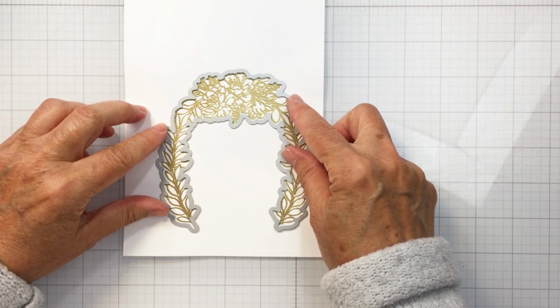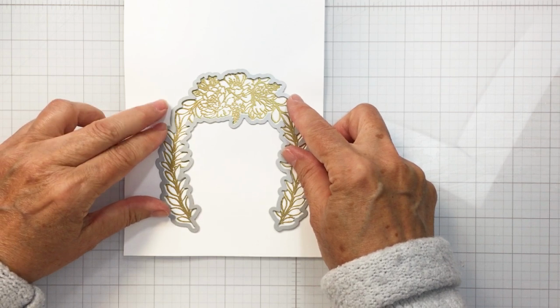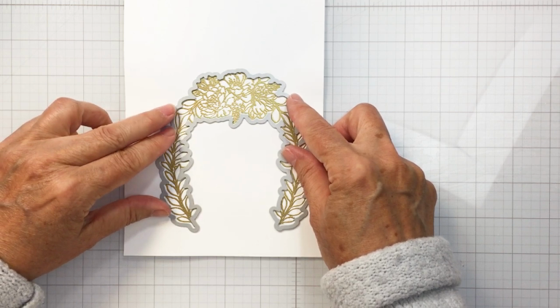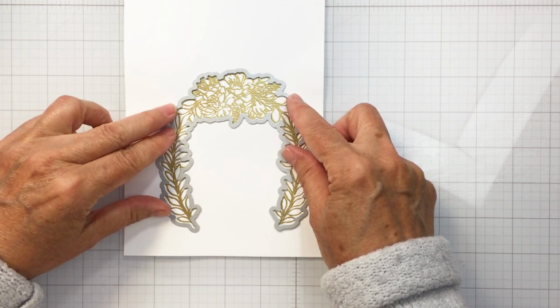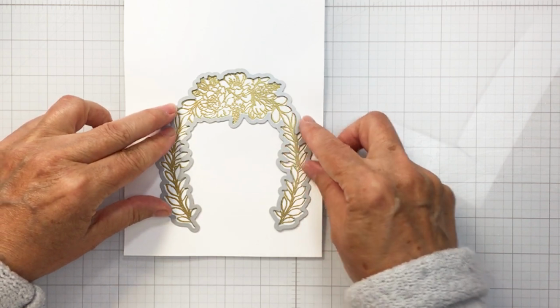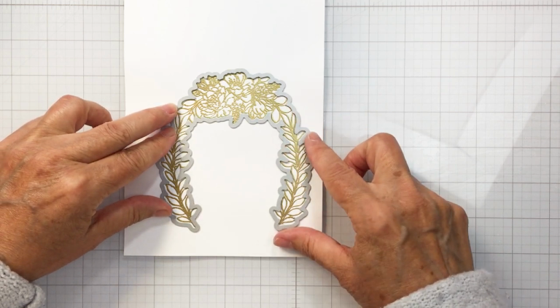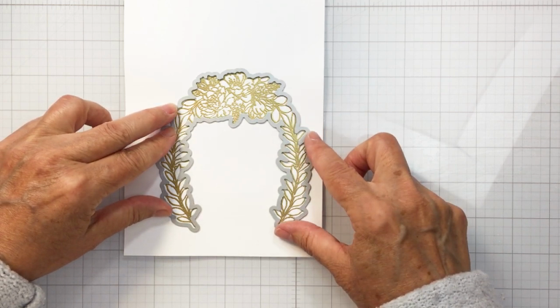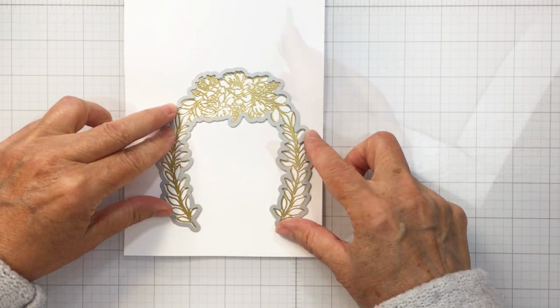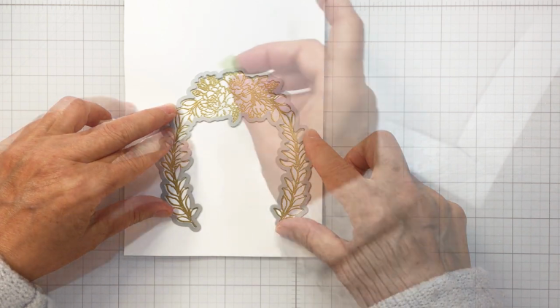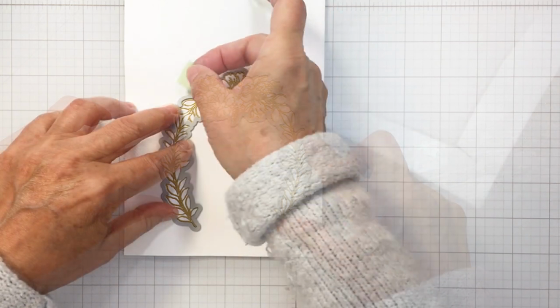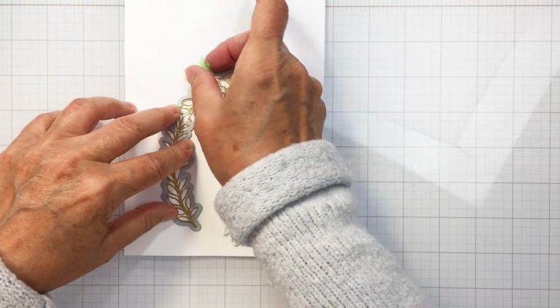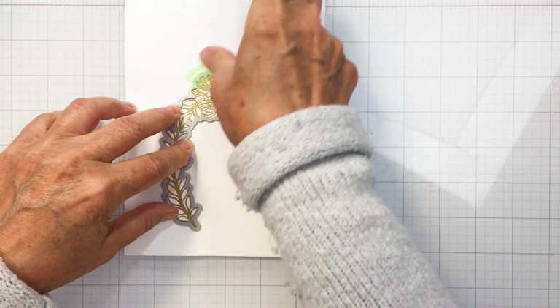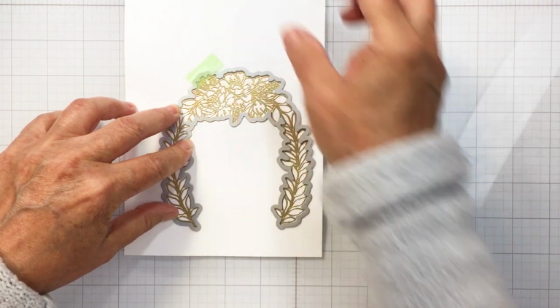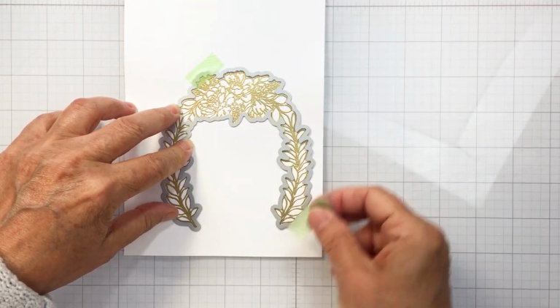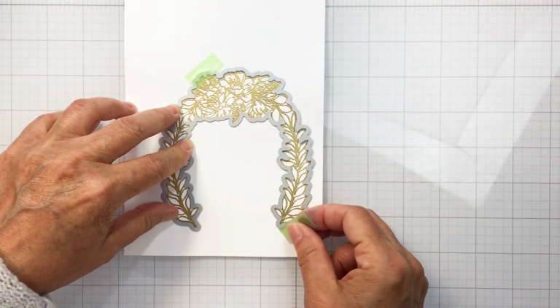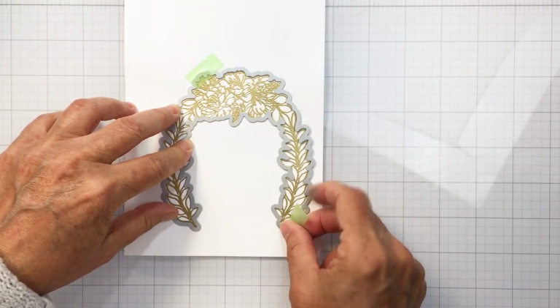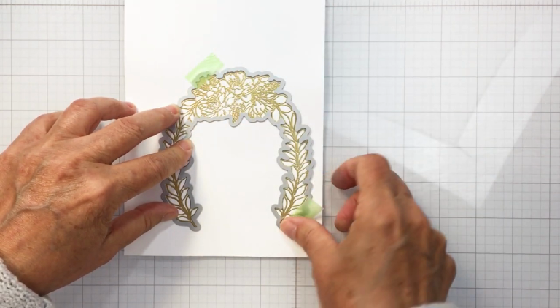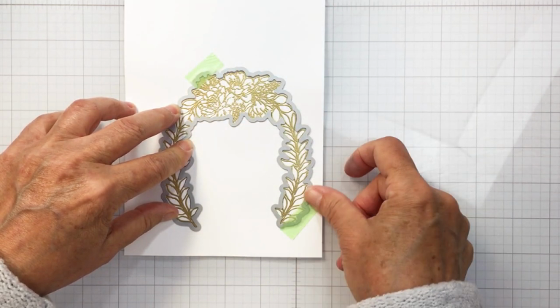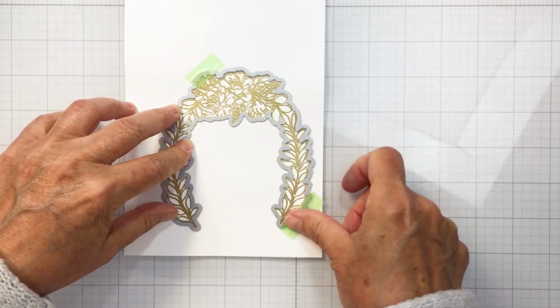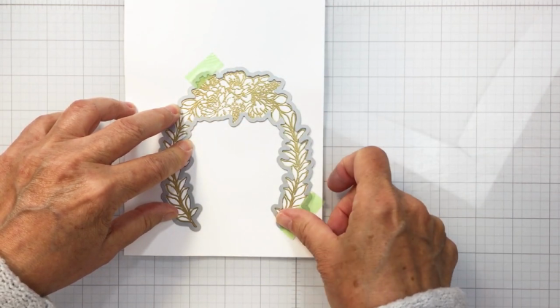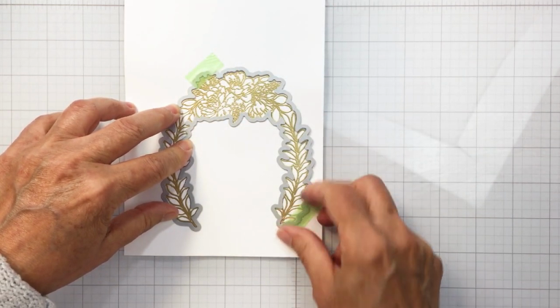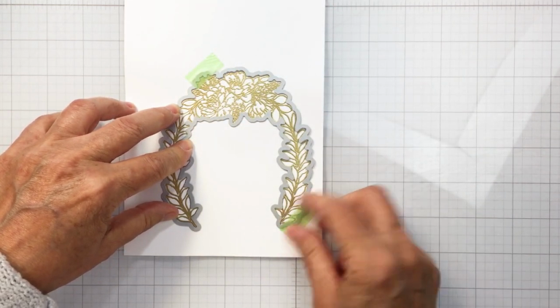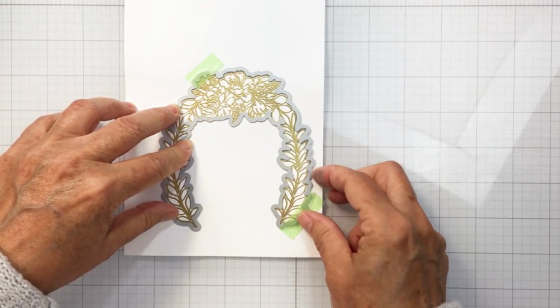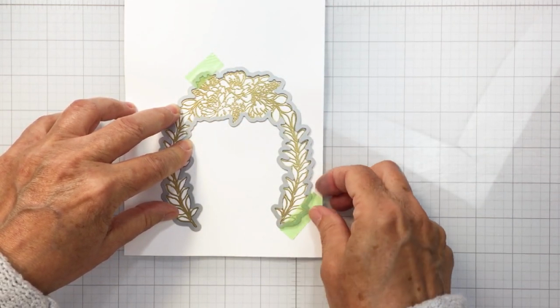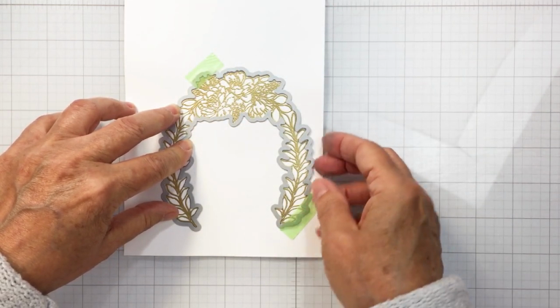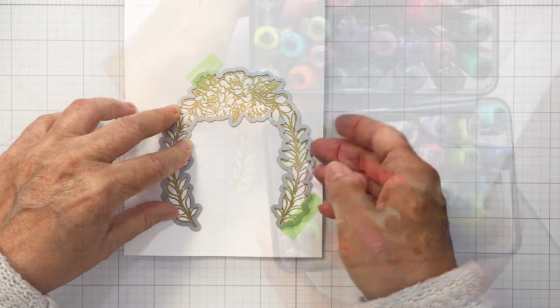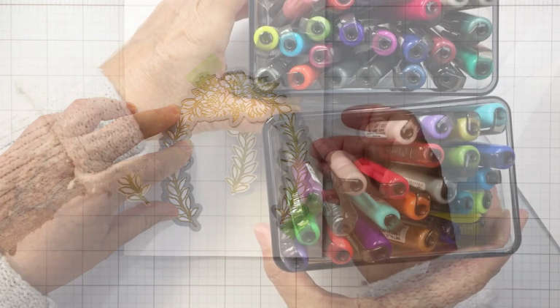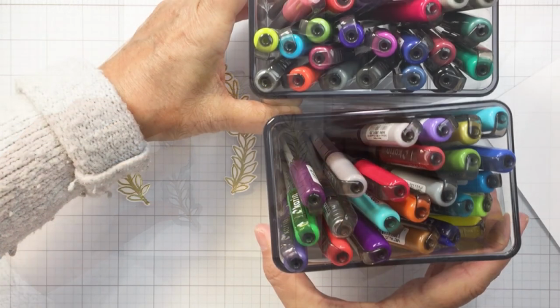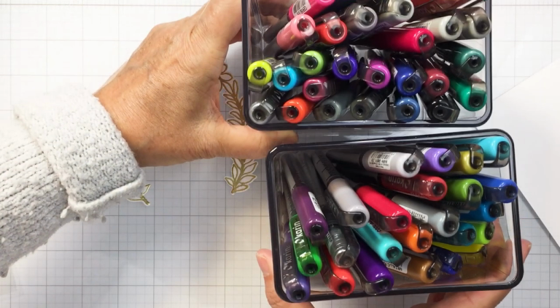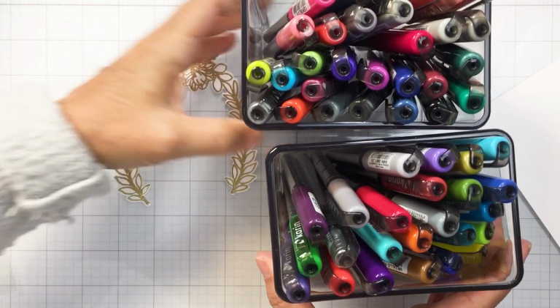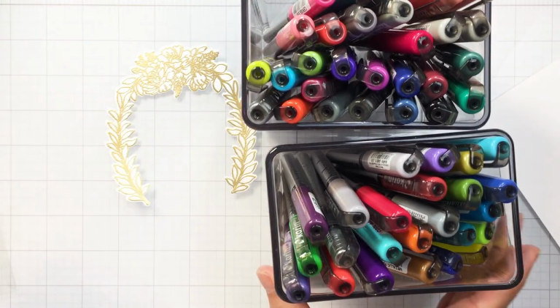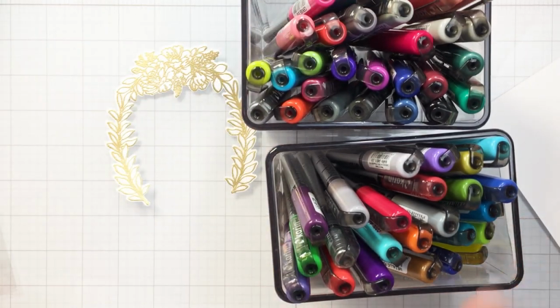Now I'm using the coordinating die from the Perfect Day coordinating die set to die cut out this beautiful wedding wreath that's going to be the backdrop for my groom and my bride.